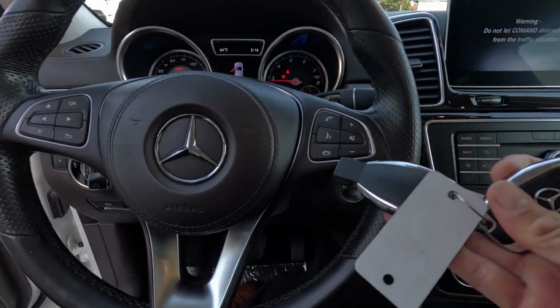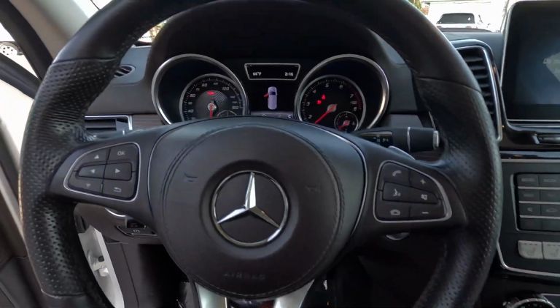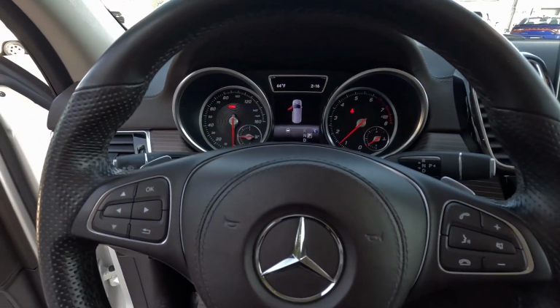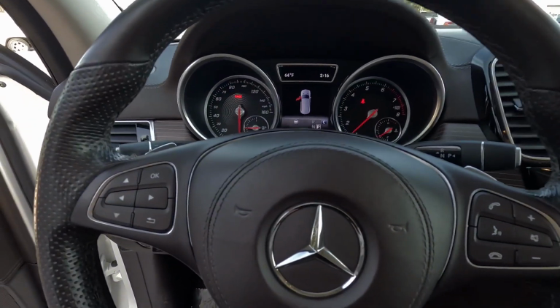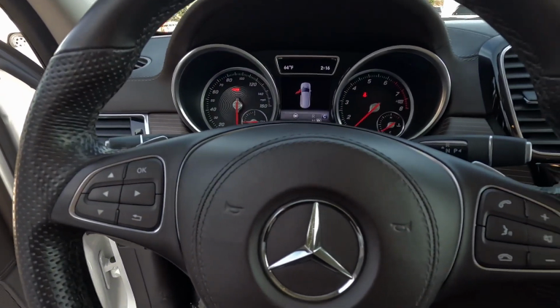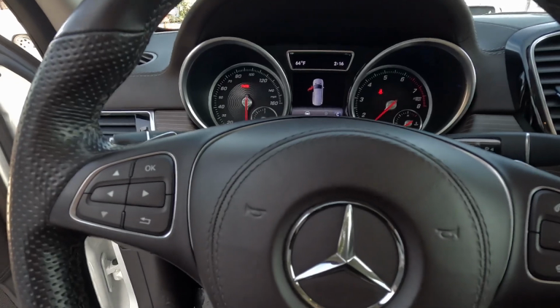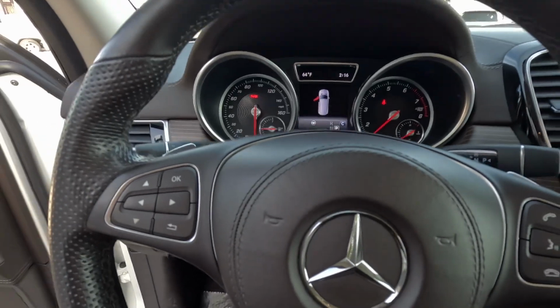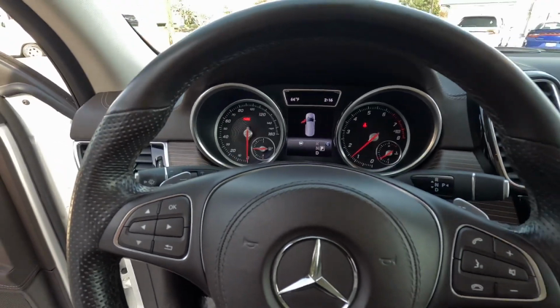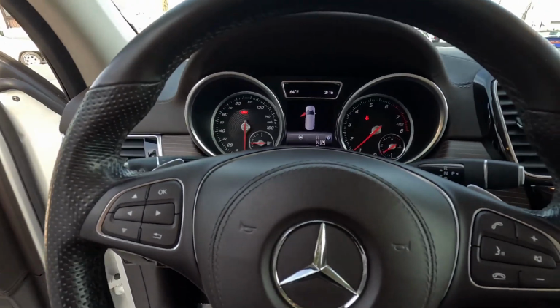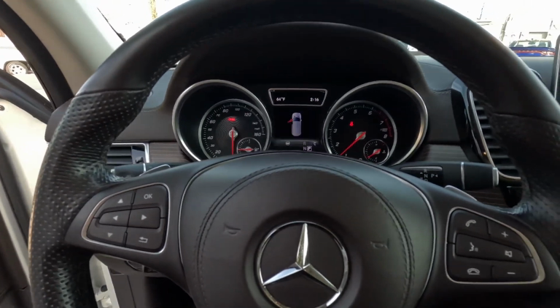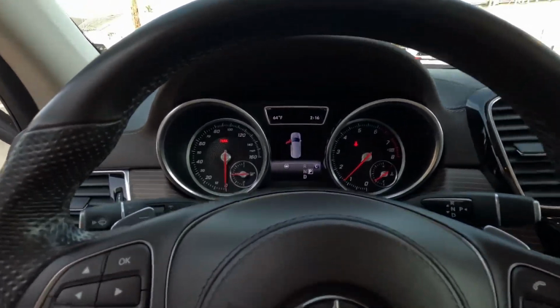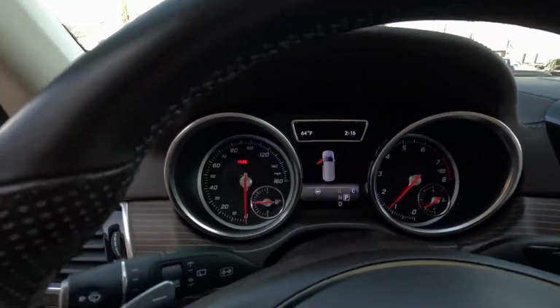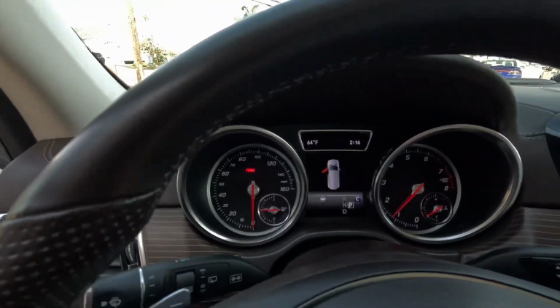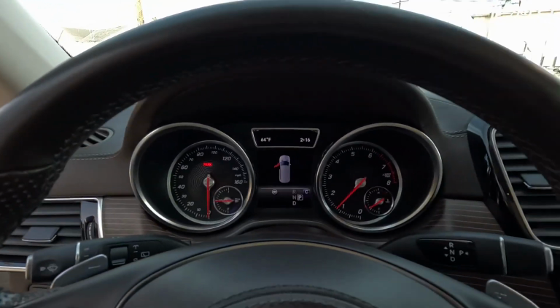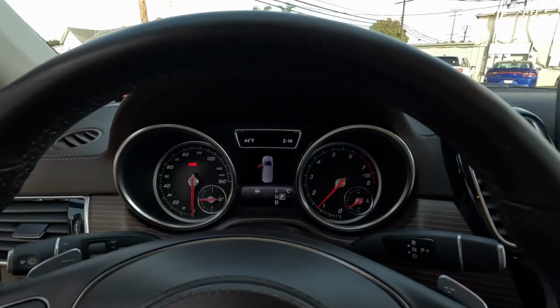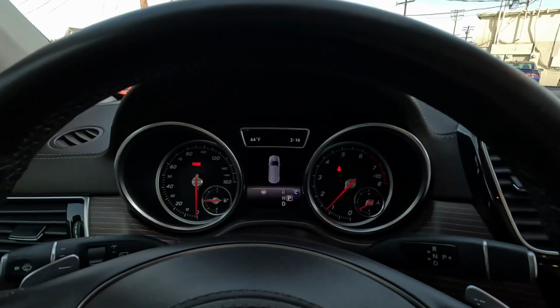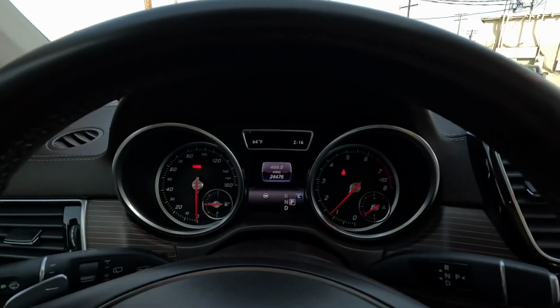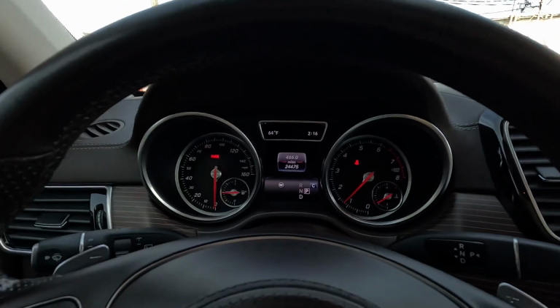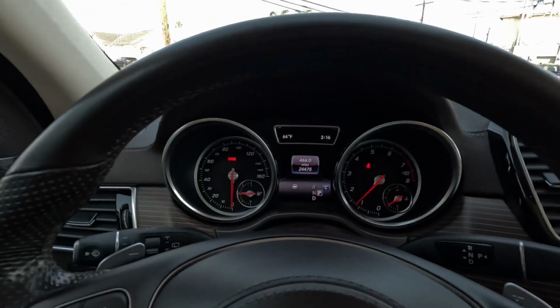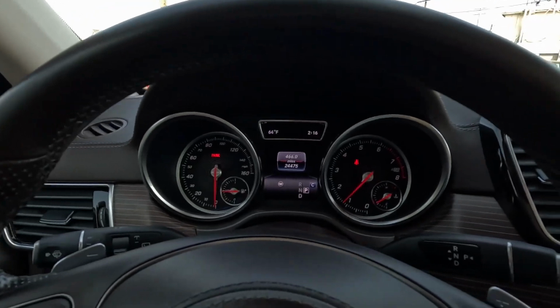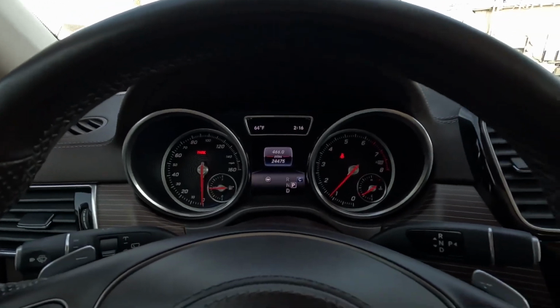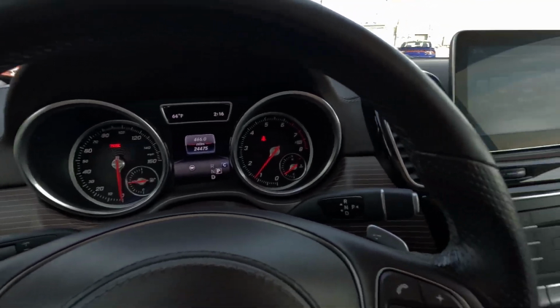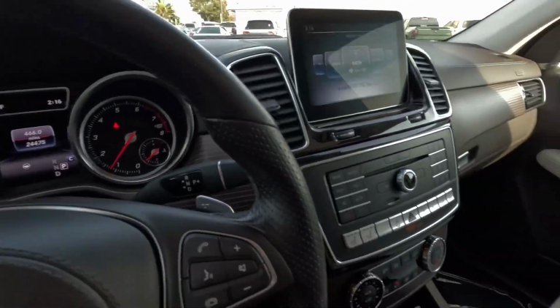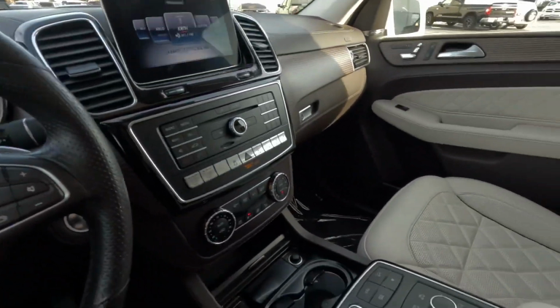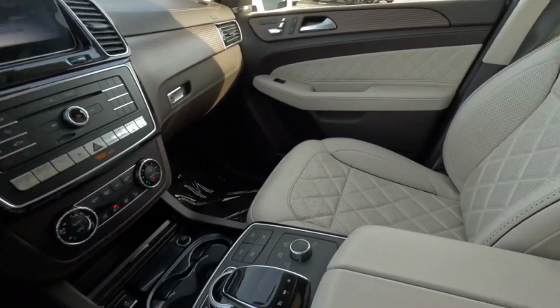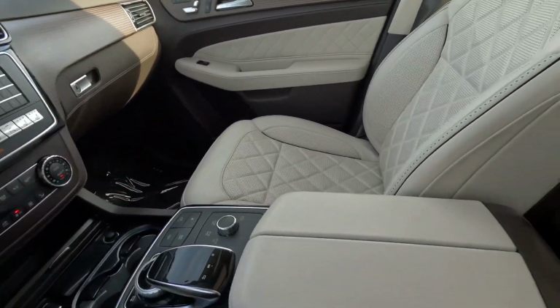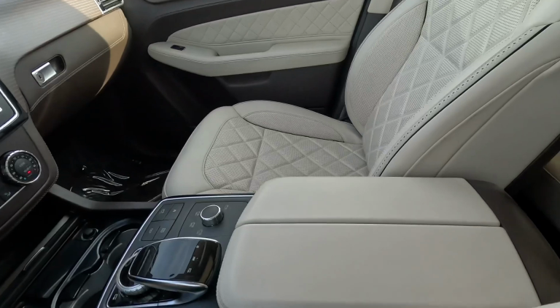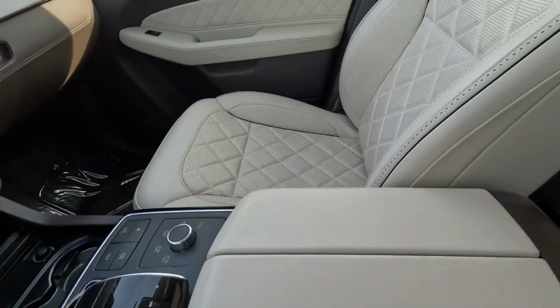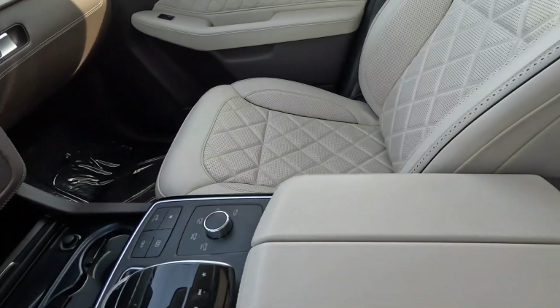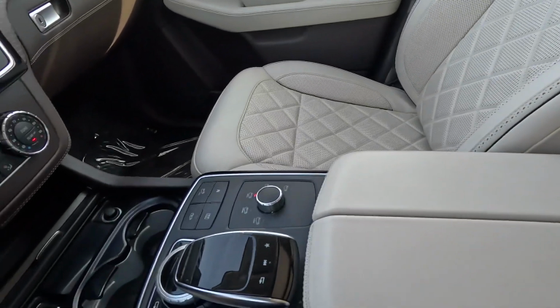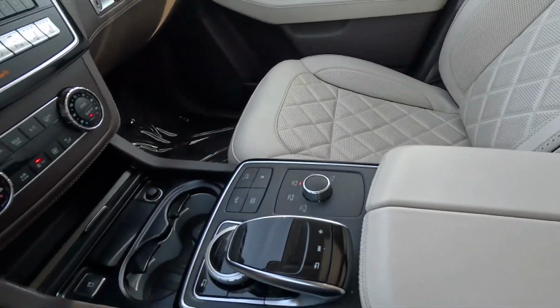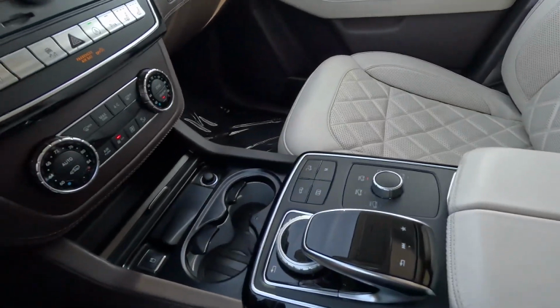Two keys, push start. 24,475 on the miles. Very clean interior.